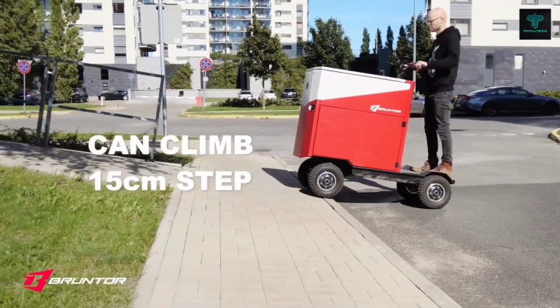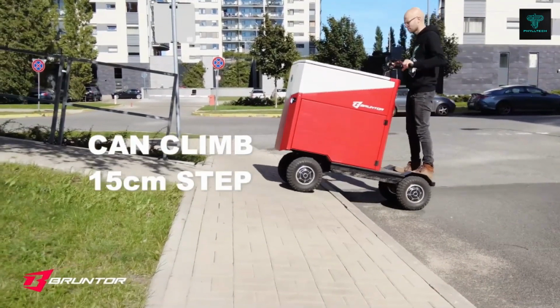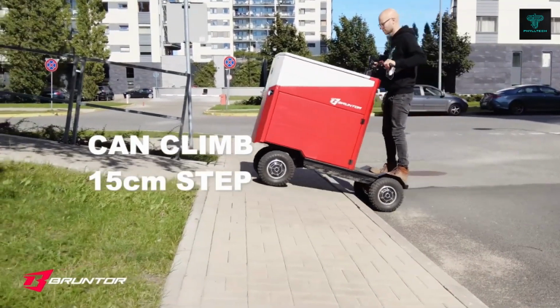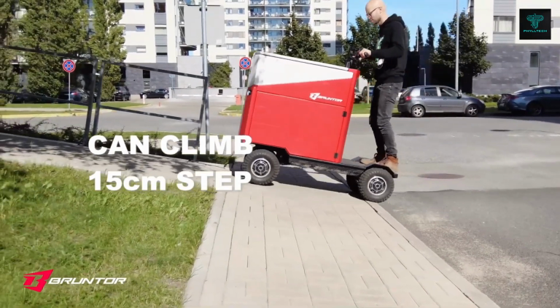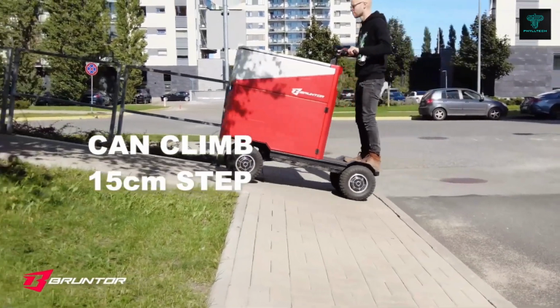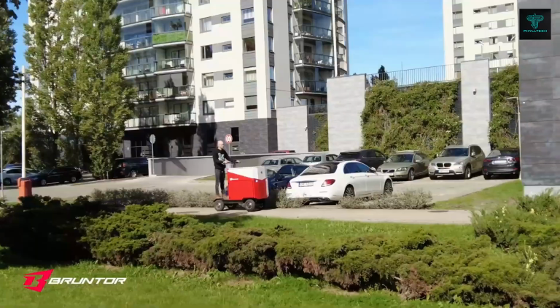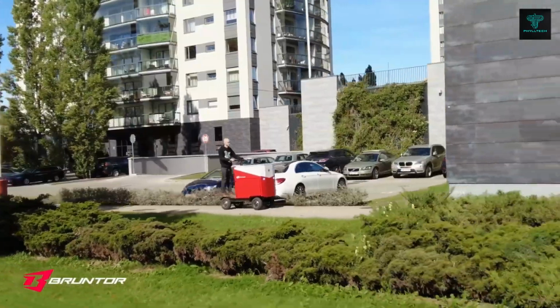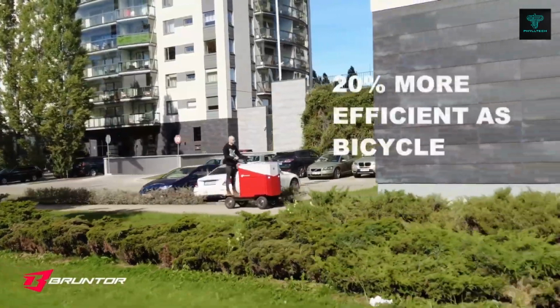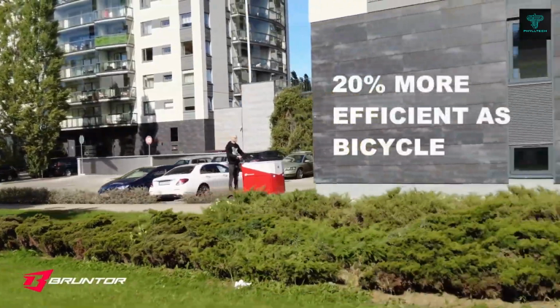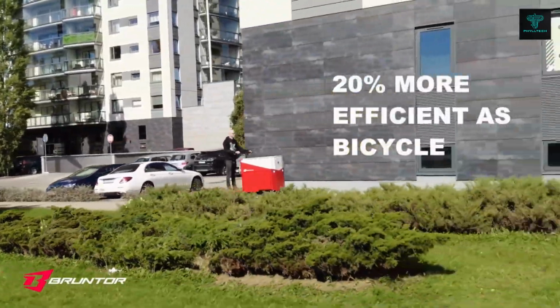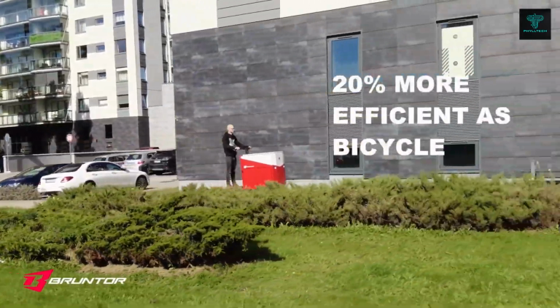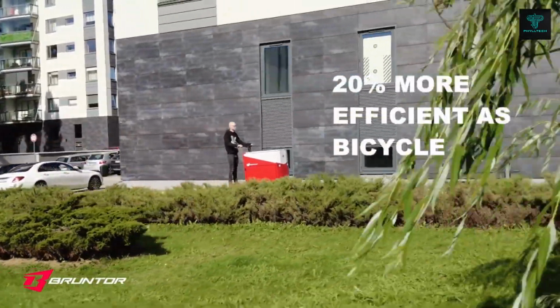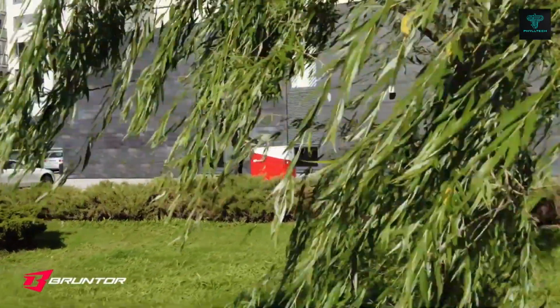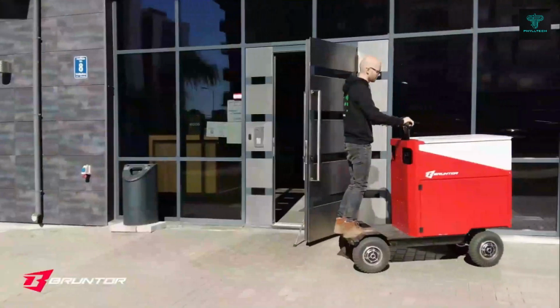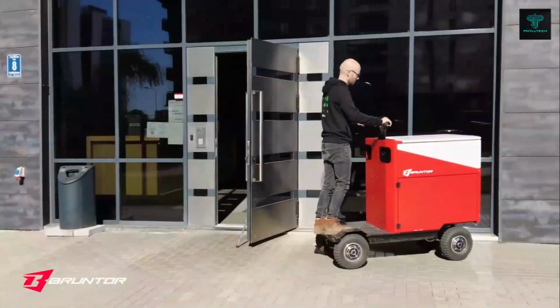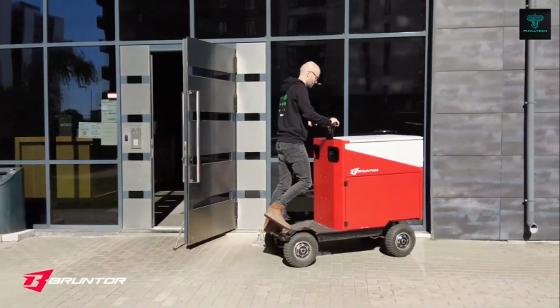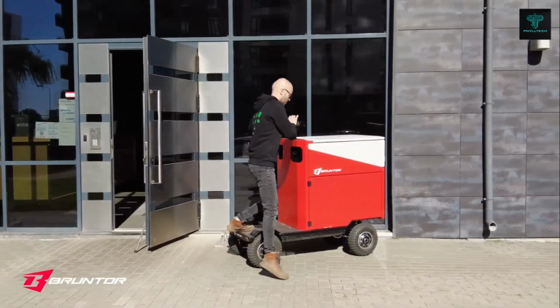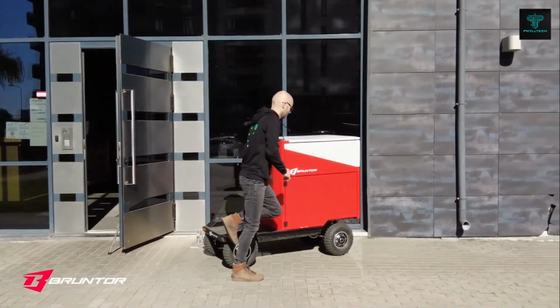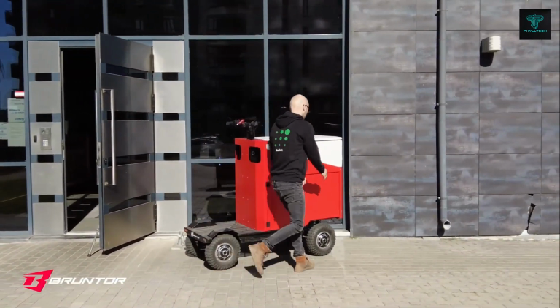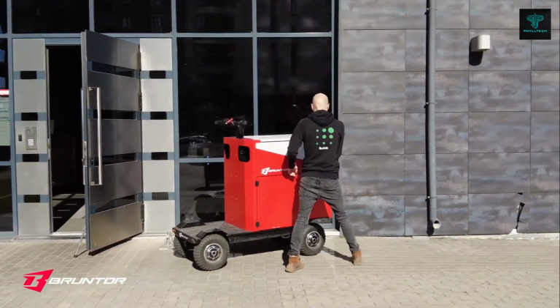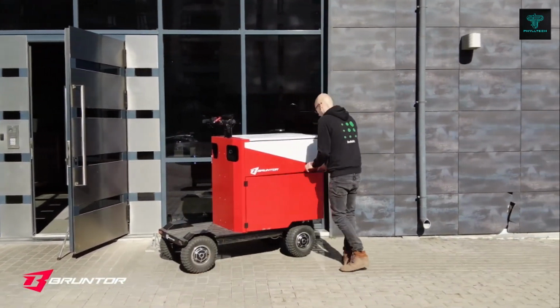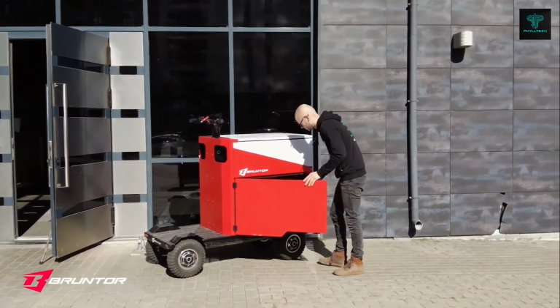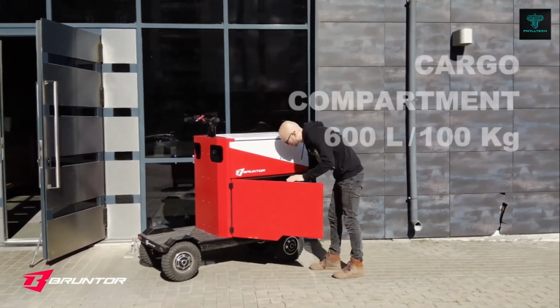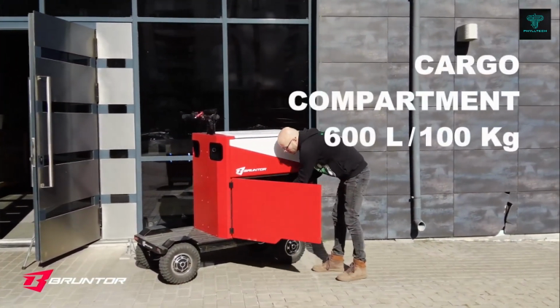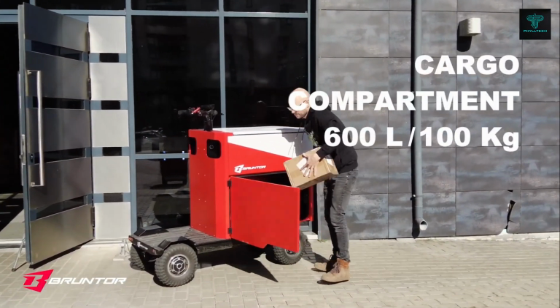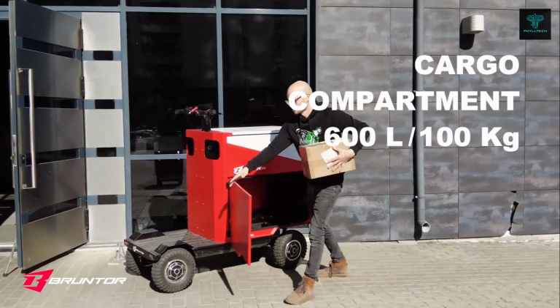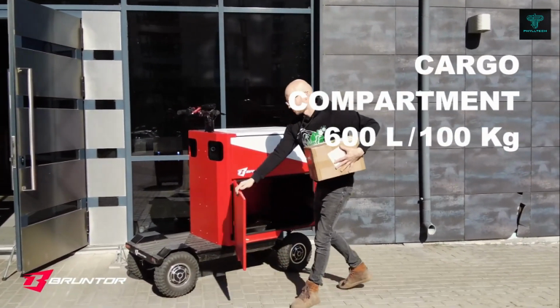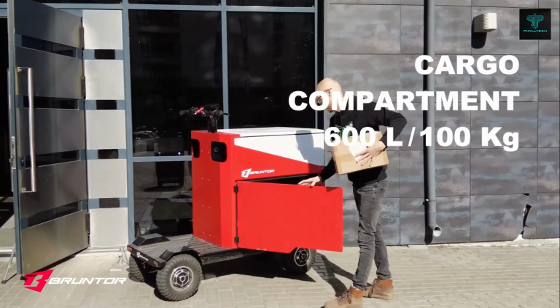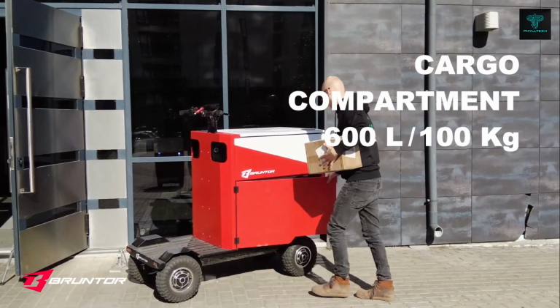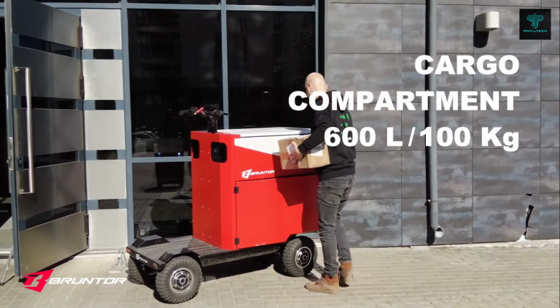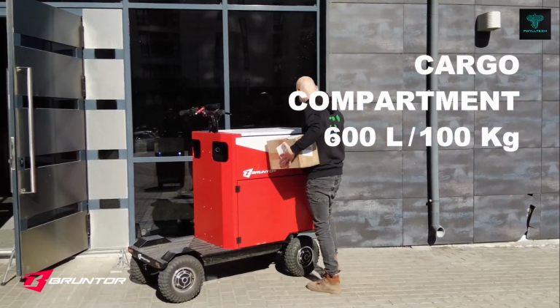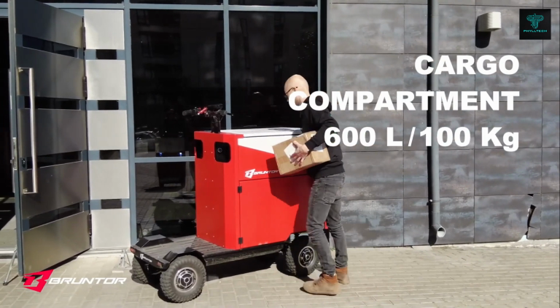The Bruntor Cargo Scooter is also designed with sustainability in mind. As an electric vehicle, it produces zero emissions, making it a more environmentally friendly option compared to traditional gasoline-powered vehicles.